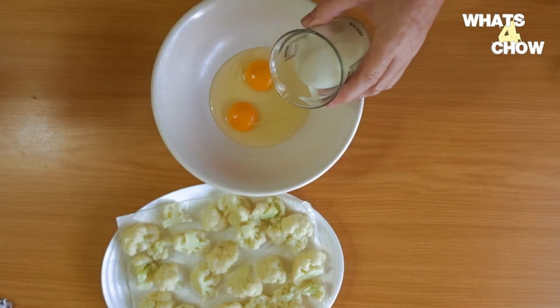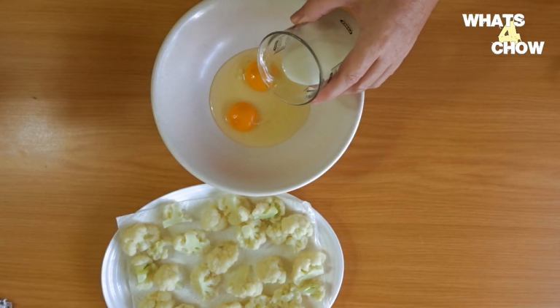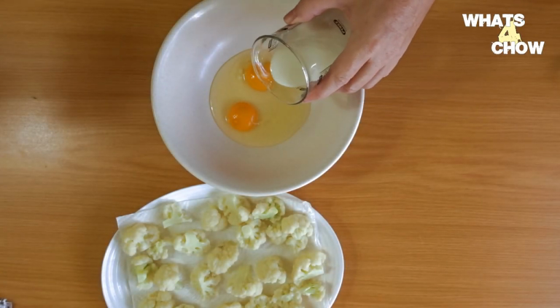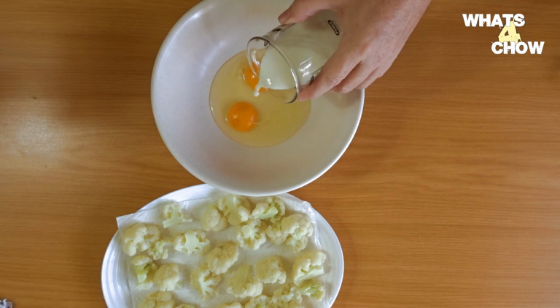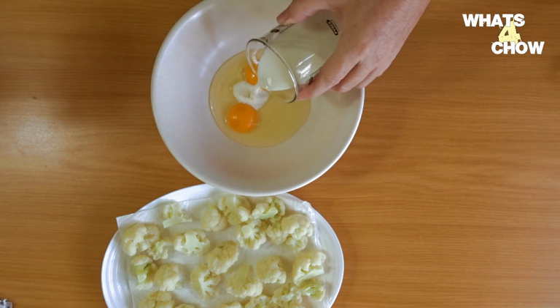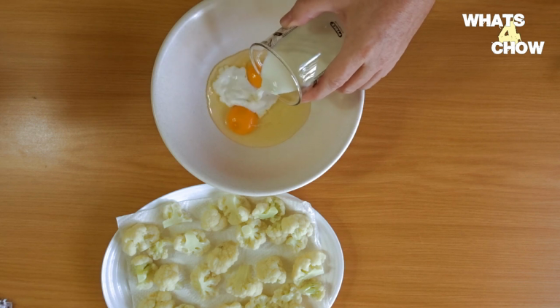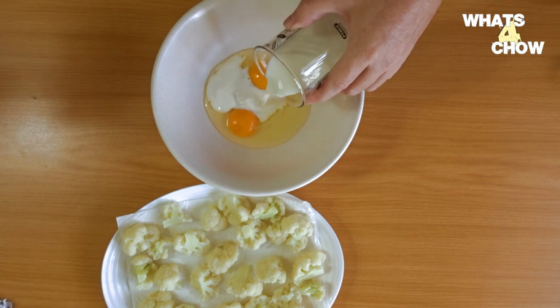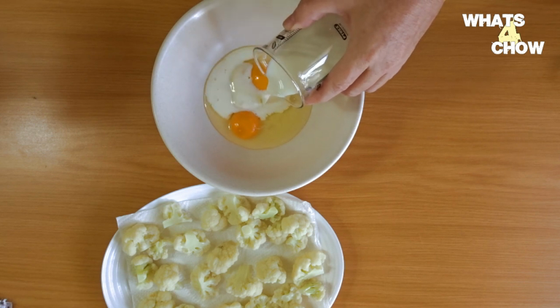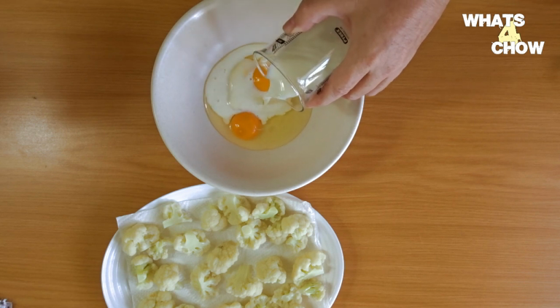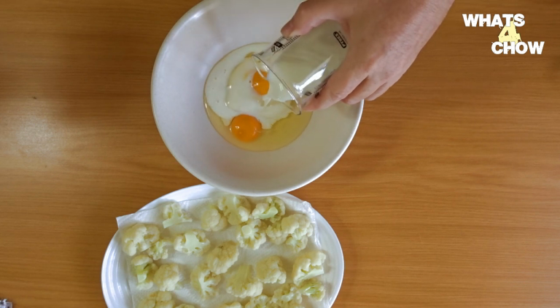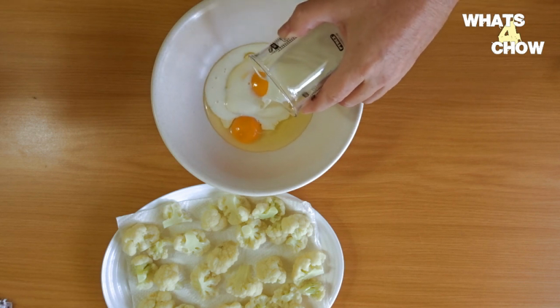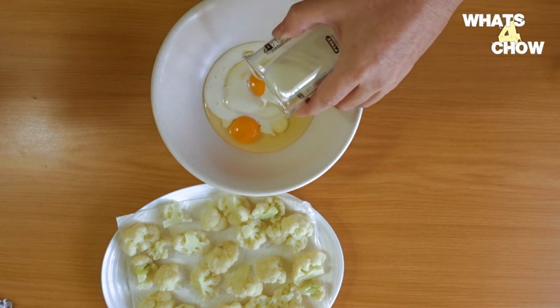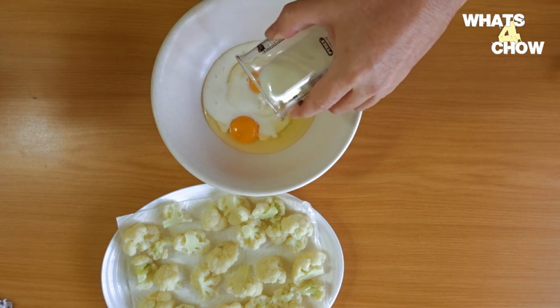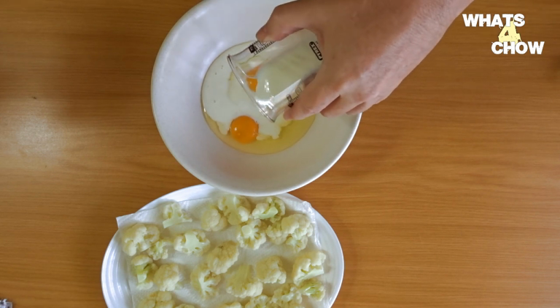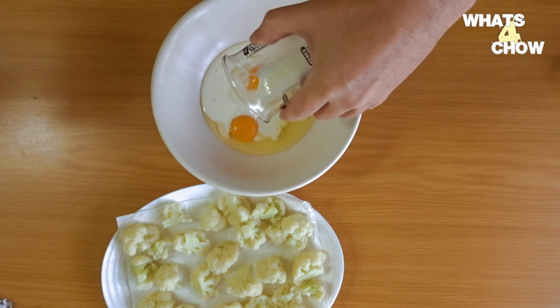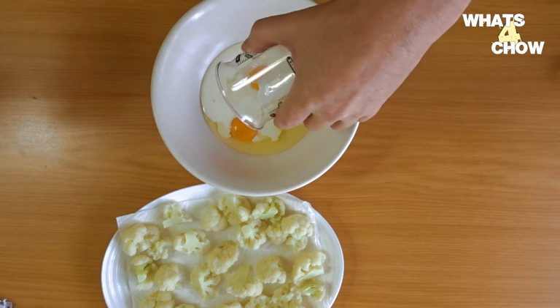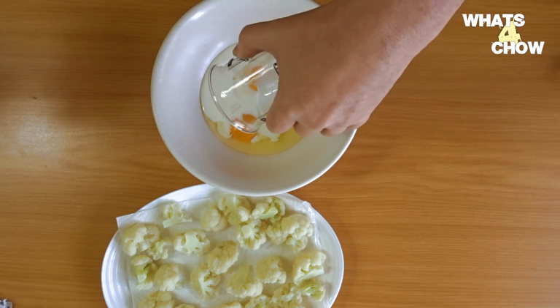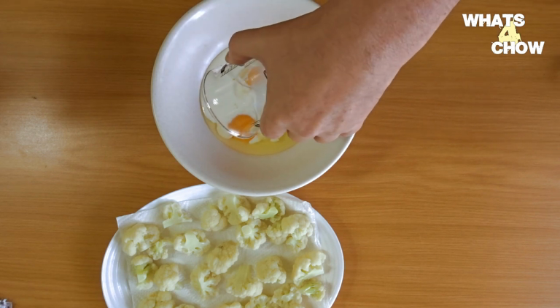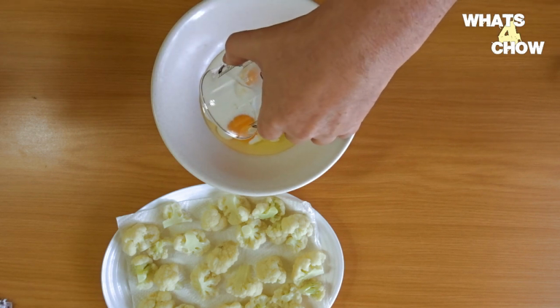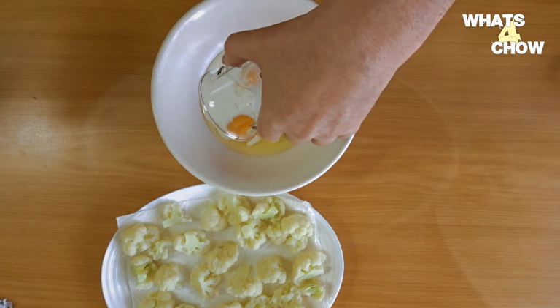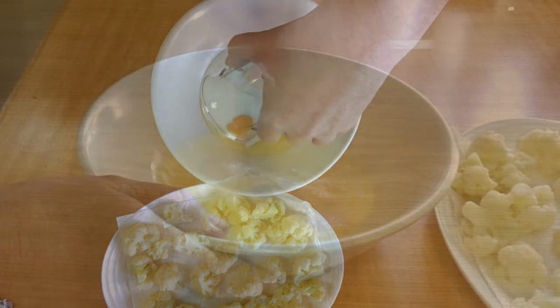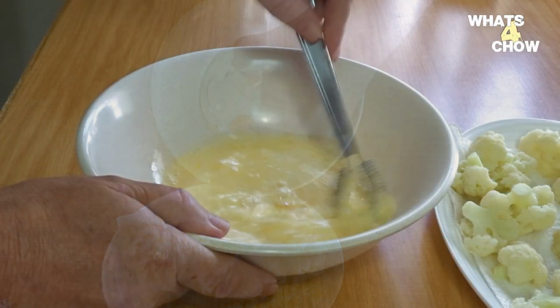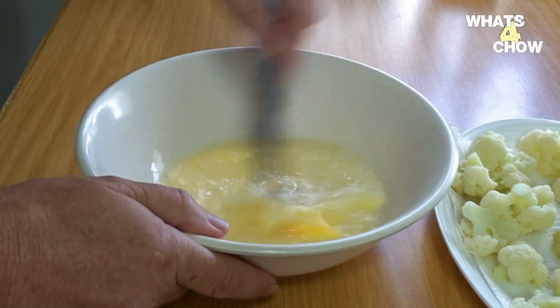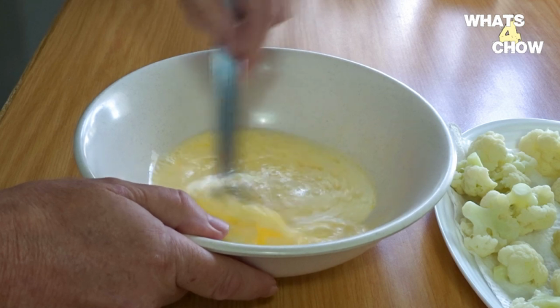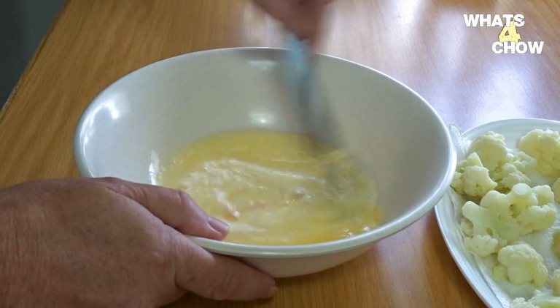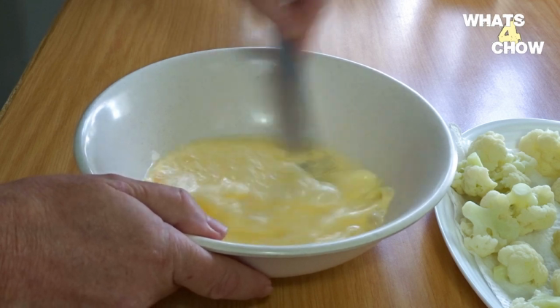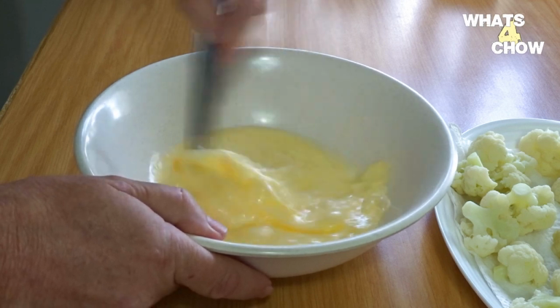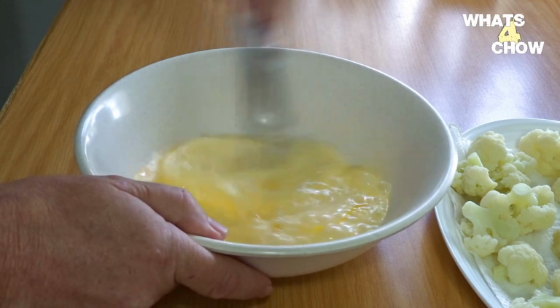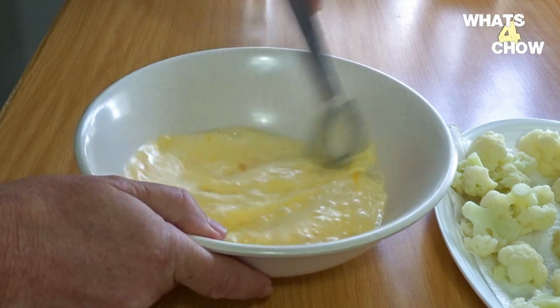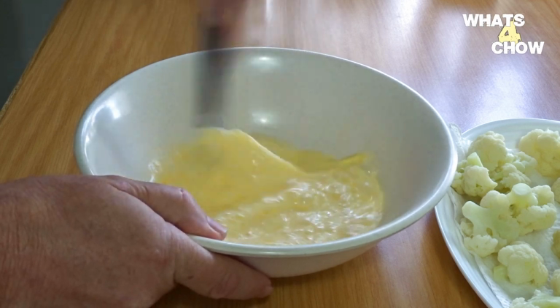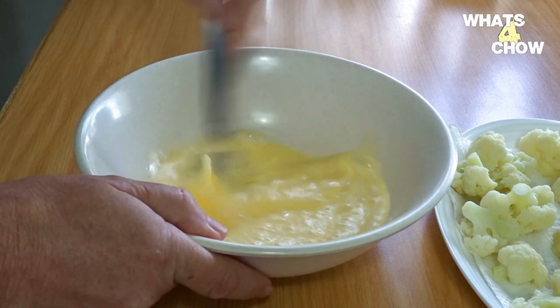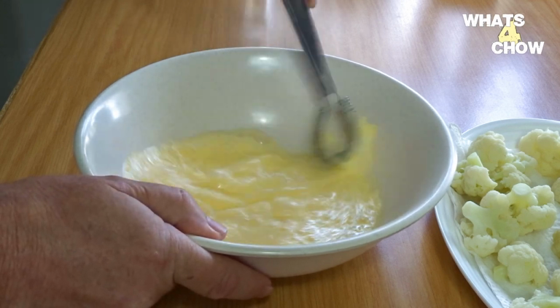Crack two large eggs into a medium sized bowl and add a hundred milliliters of milk. Whisk the mixture until well combined.